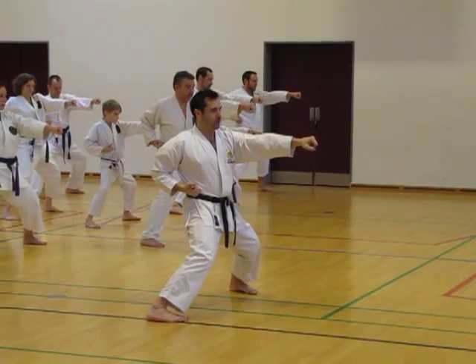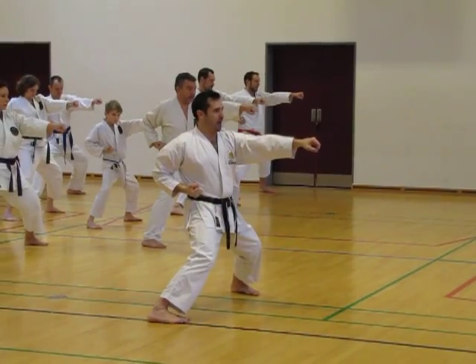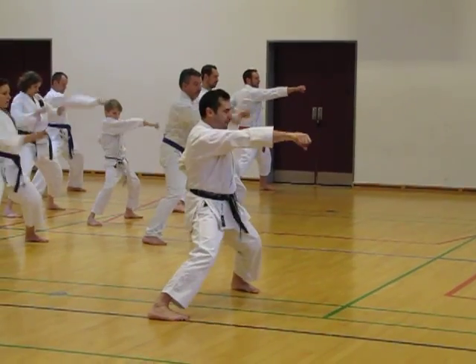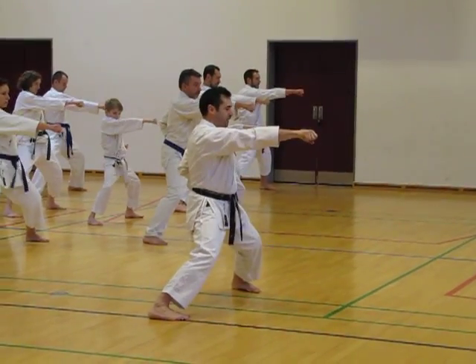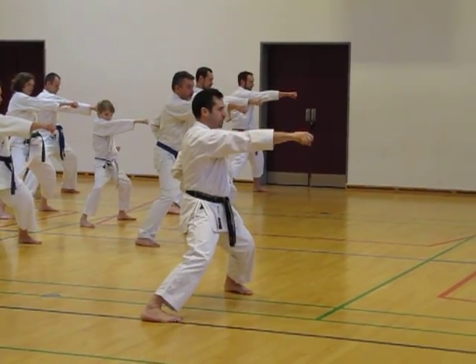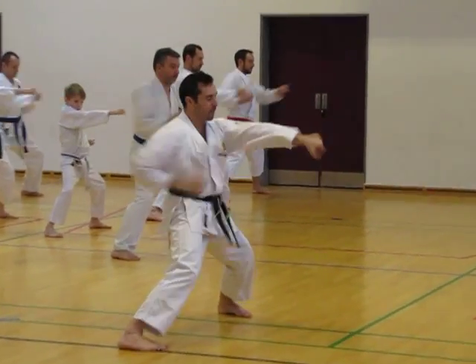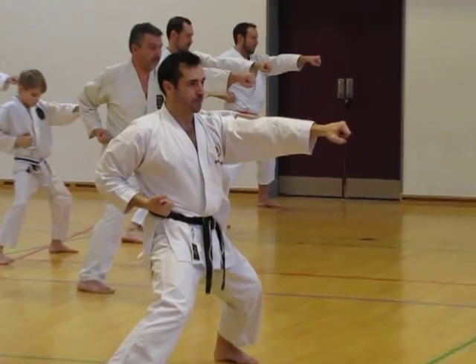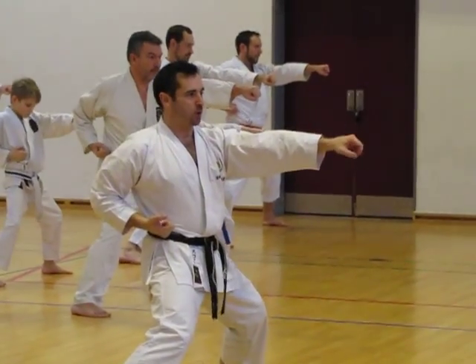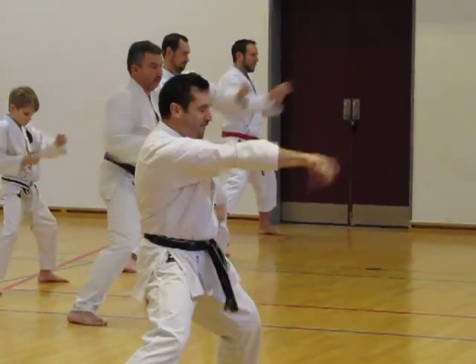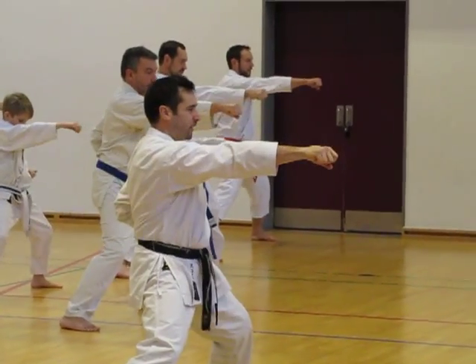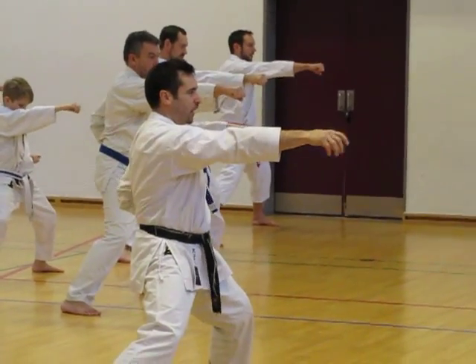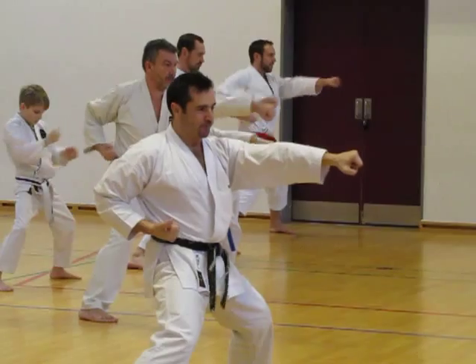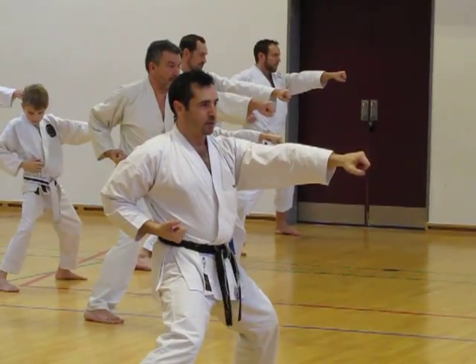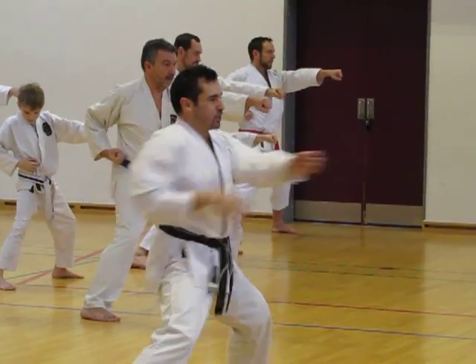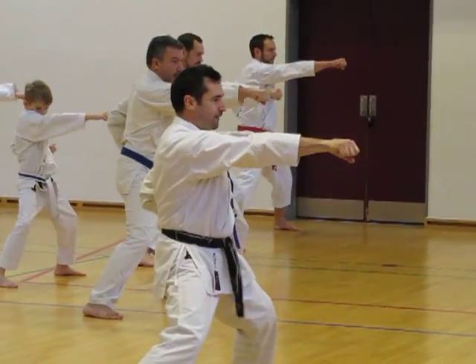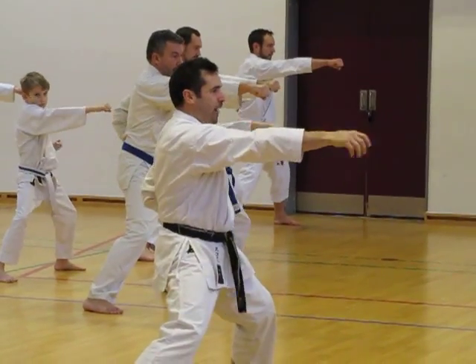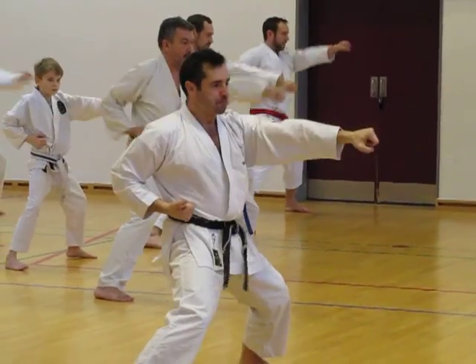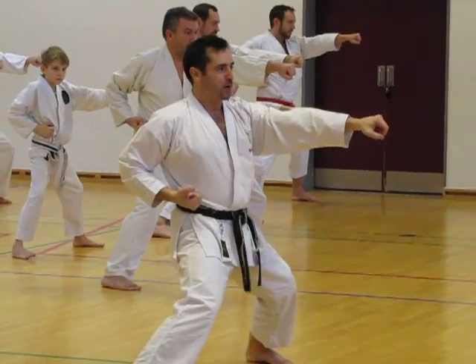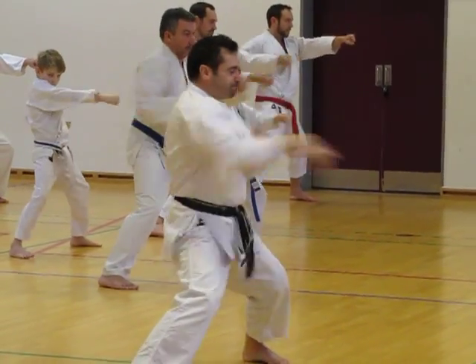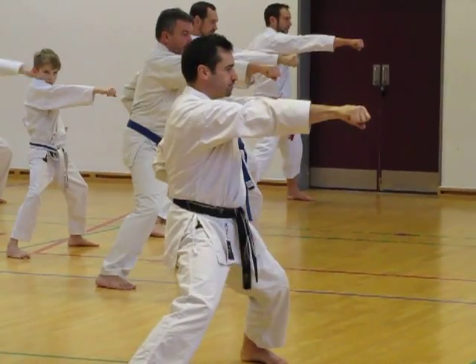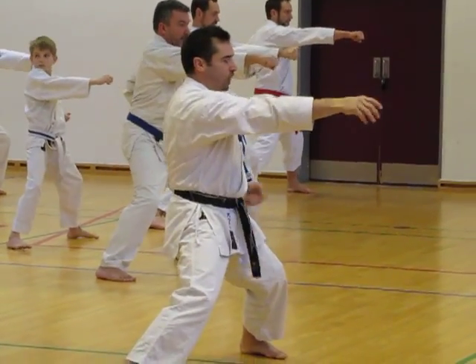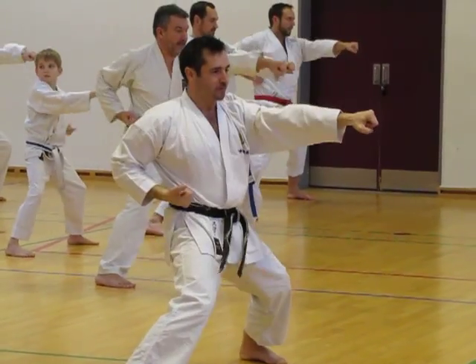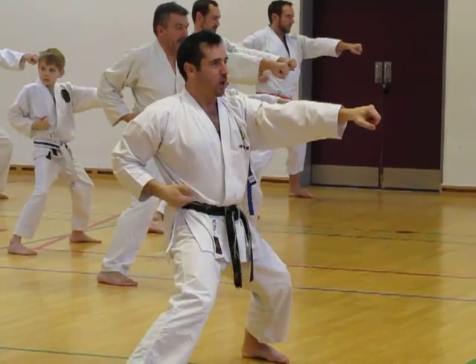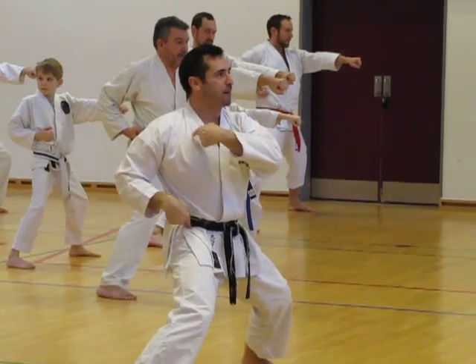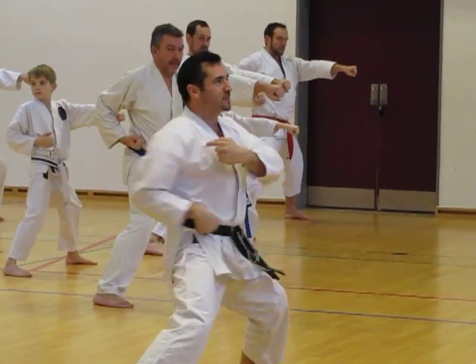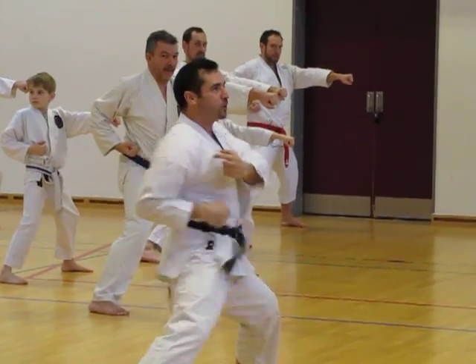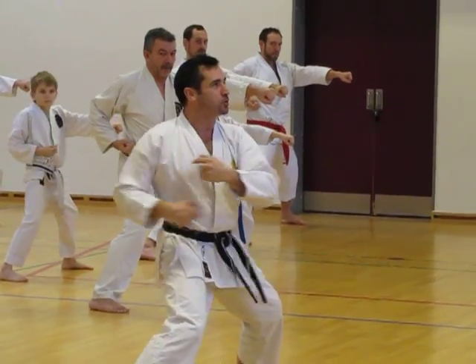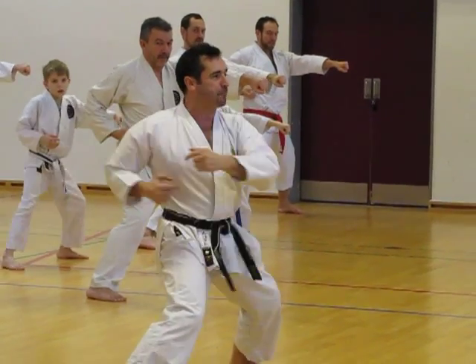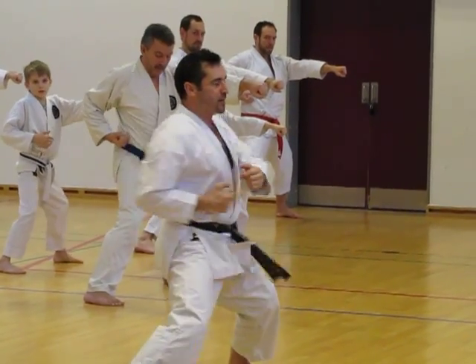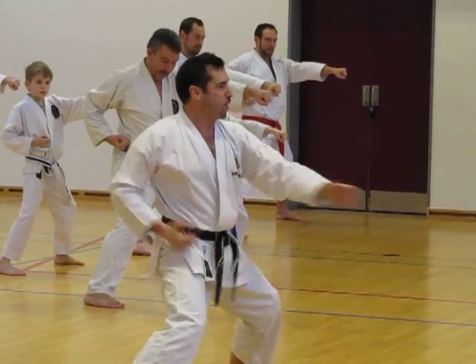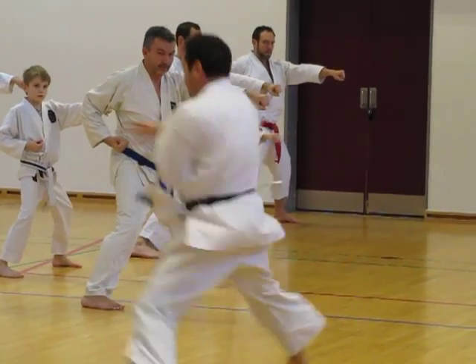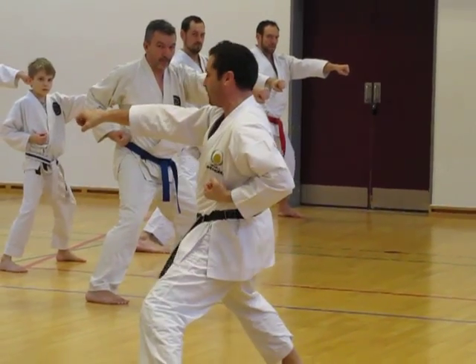3, 4, 5, 6, 7, 8, 9, 10. Okay, this time still use your hip in the same way. And down, 1,